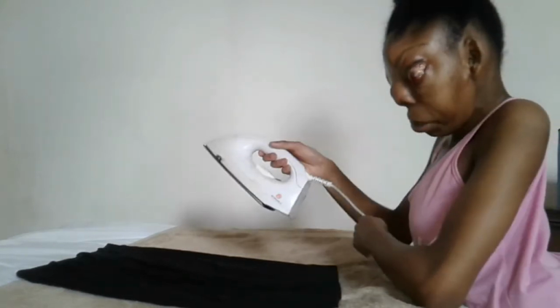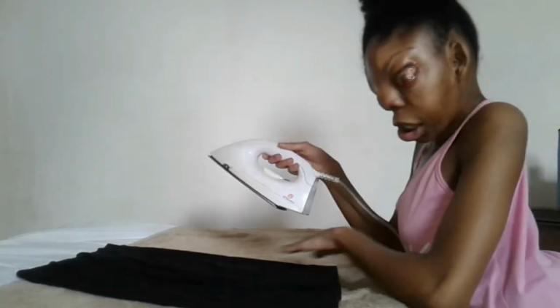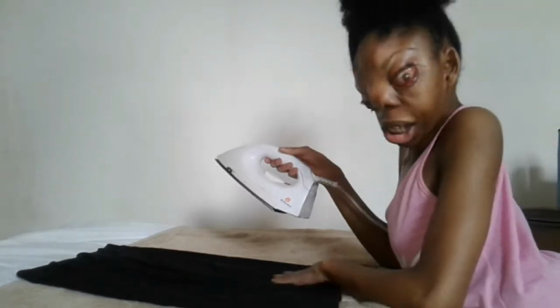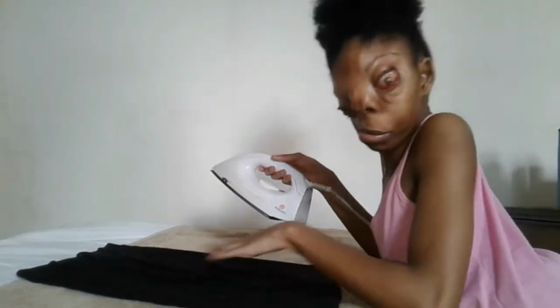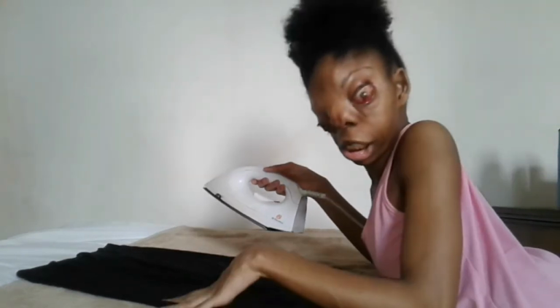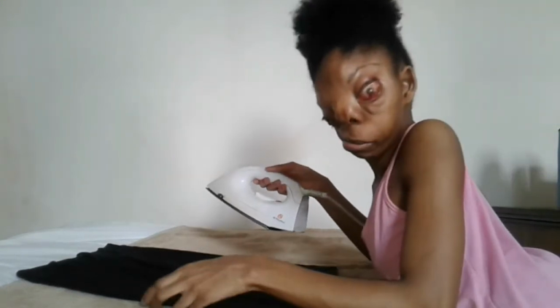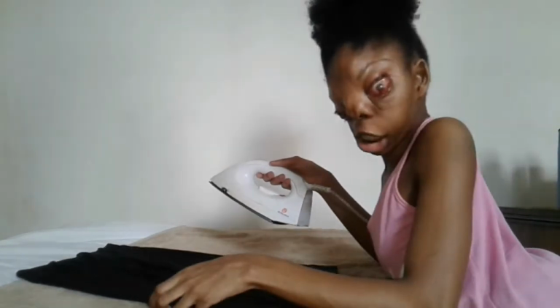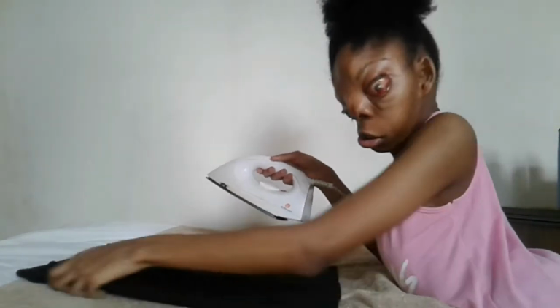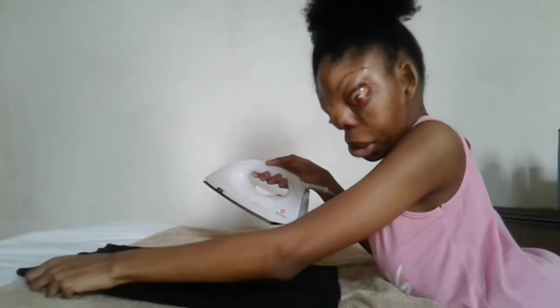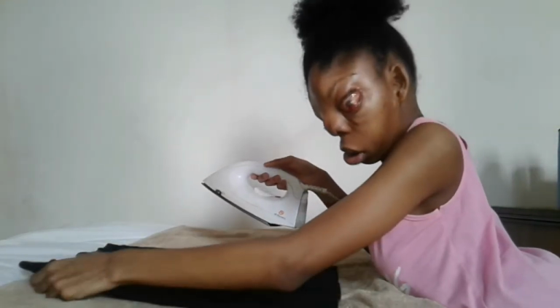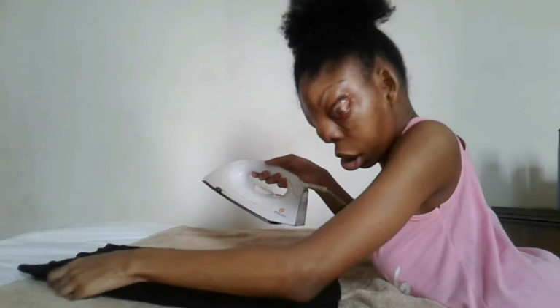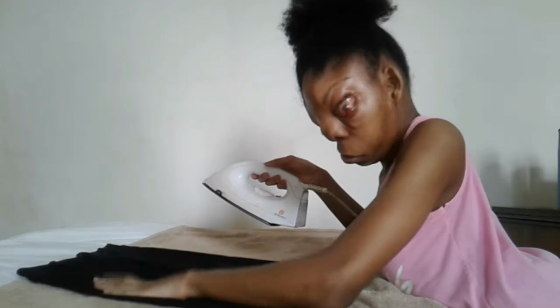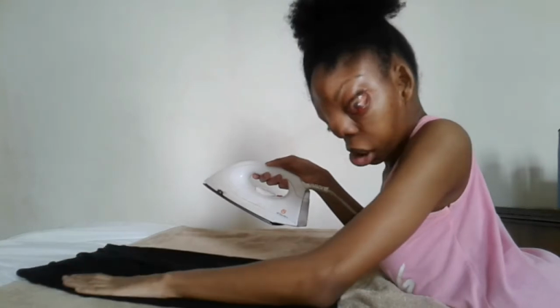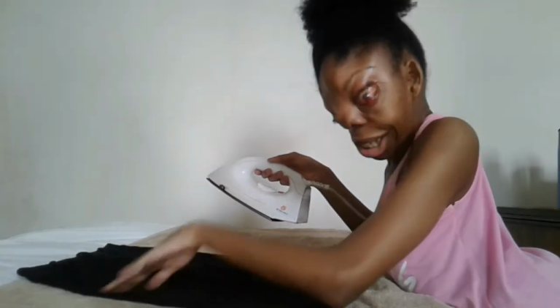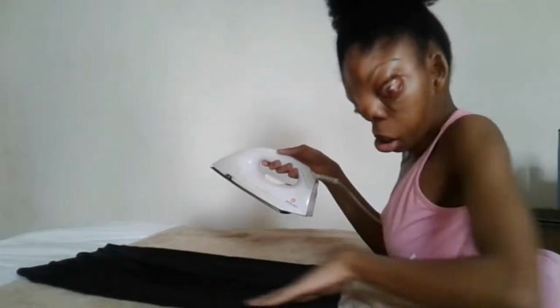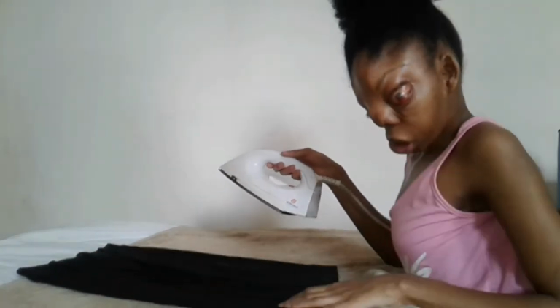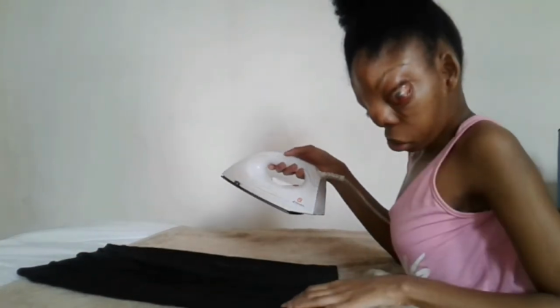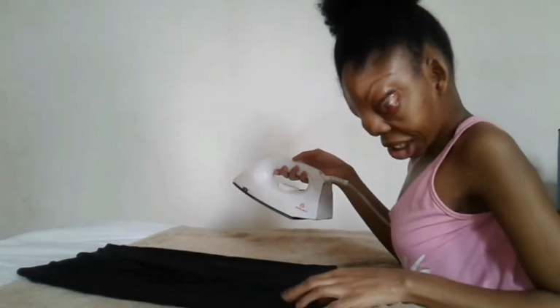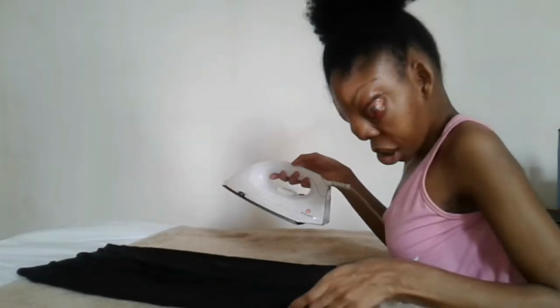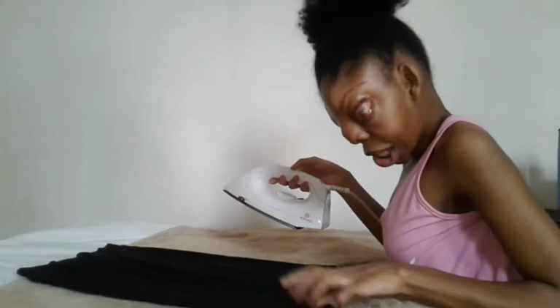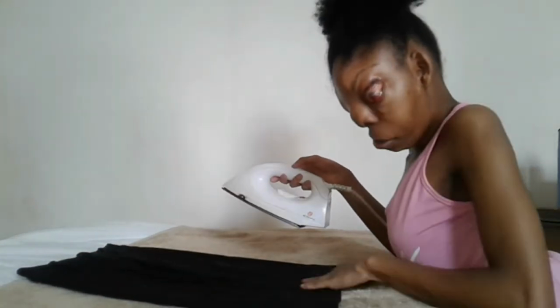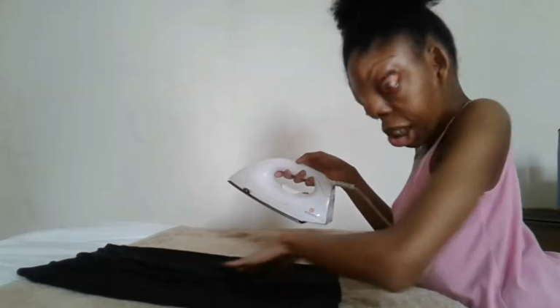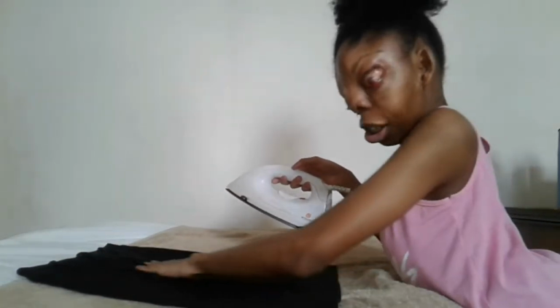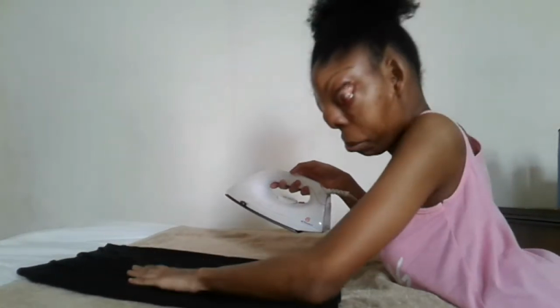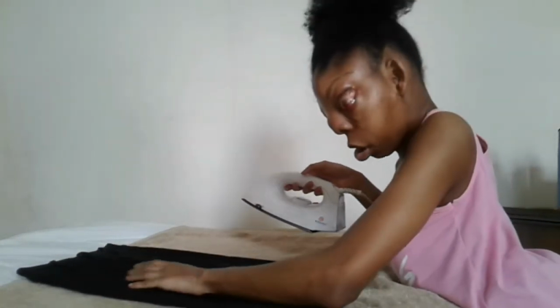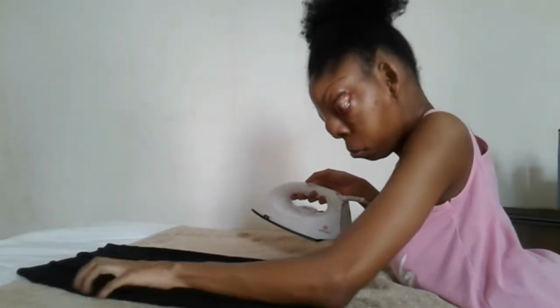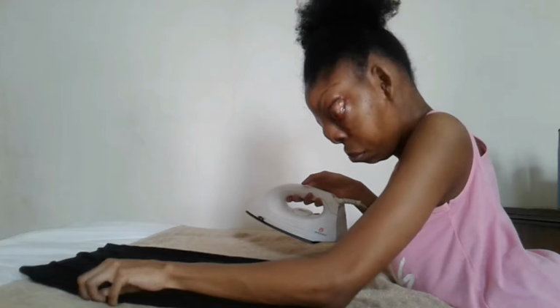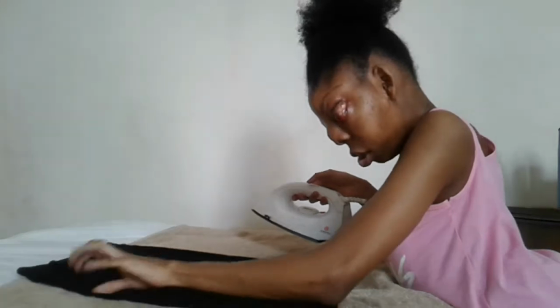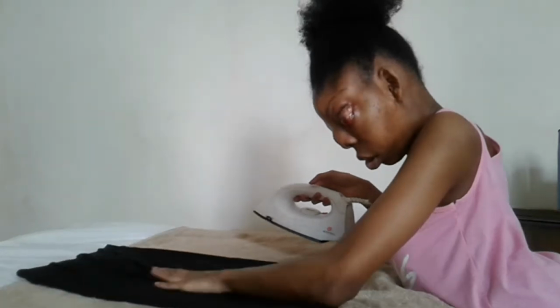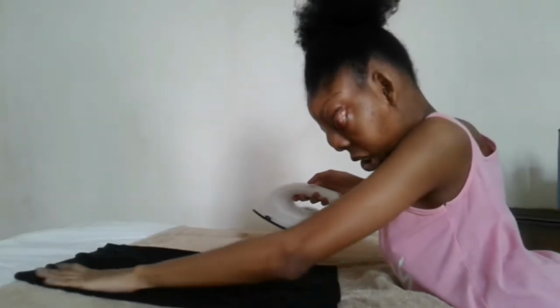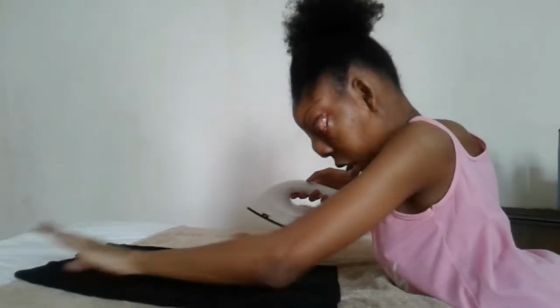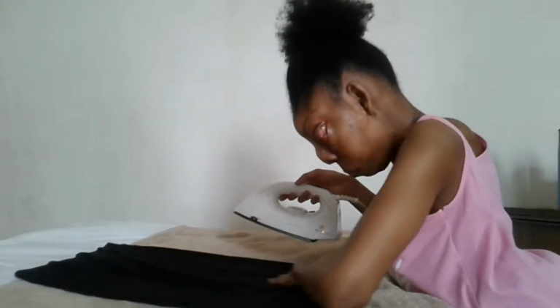So, for my VIPs here, I'm ironing my black pencil skirt. It has a pocket on the front. And I'm ironing the bag area first. So let's do this.